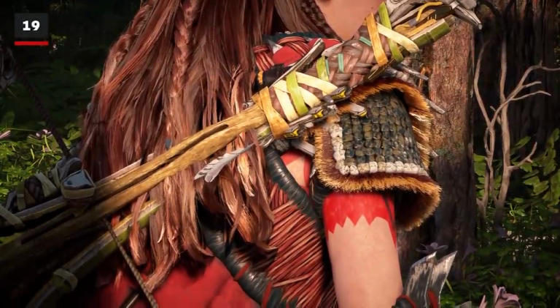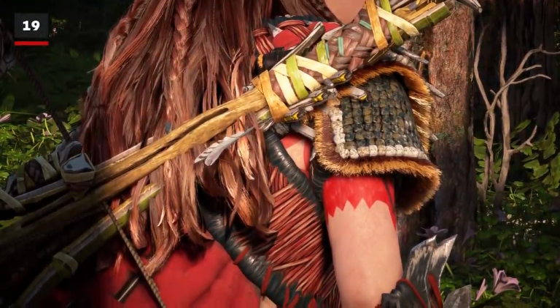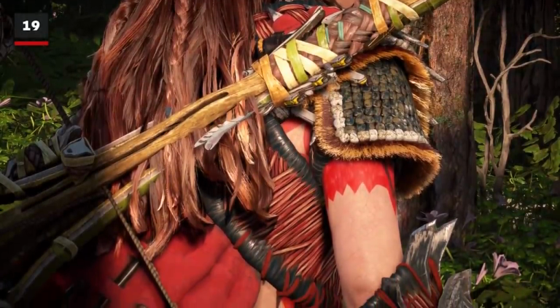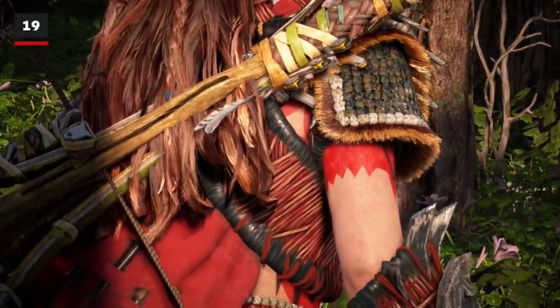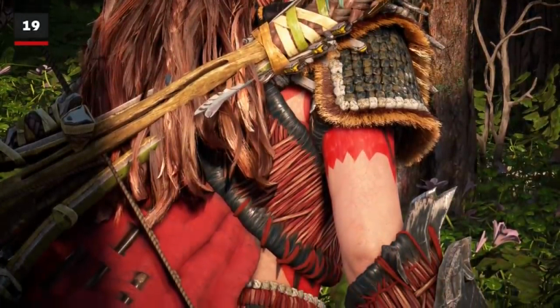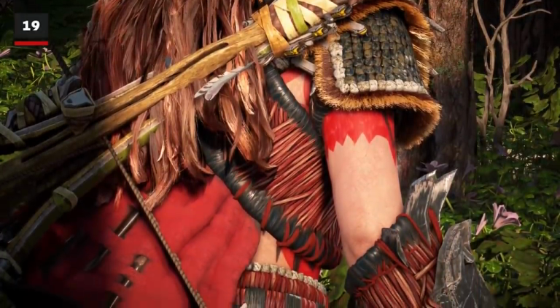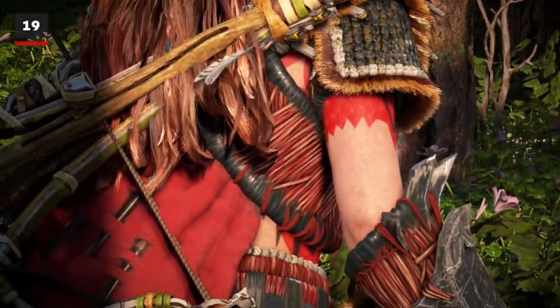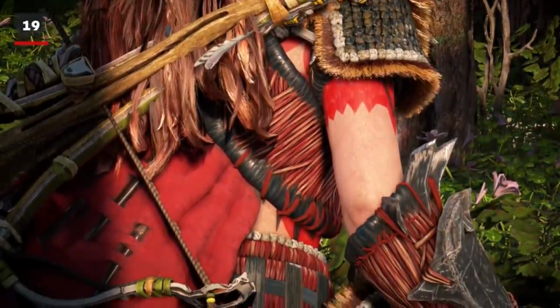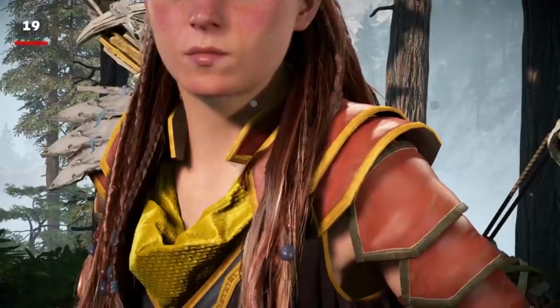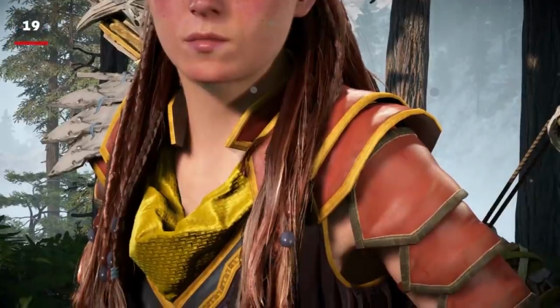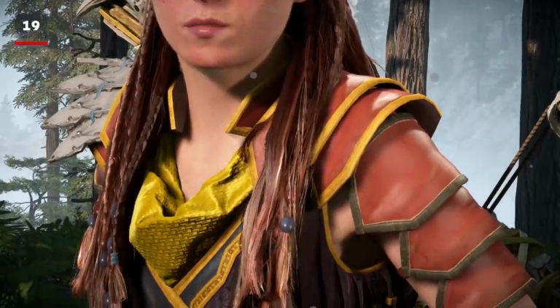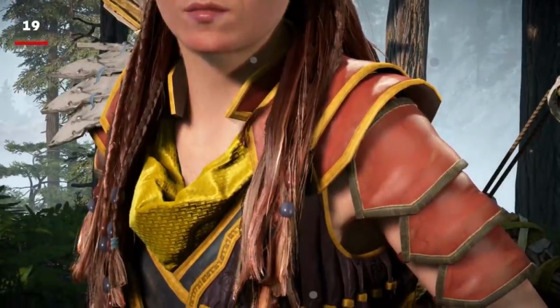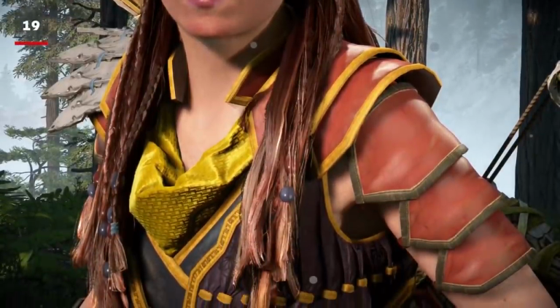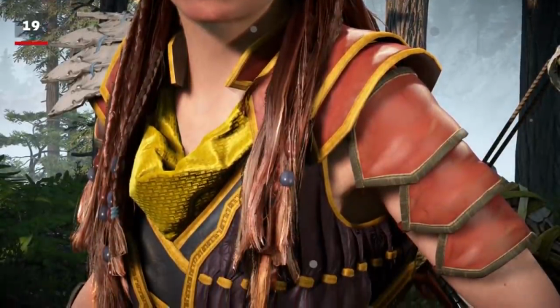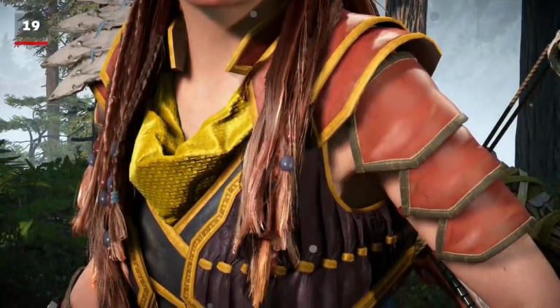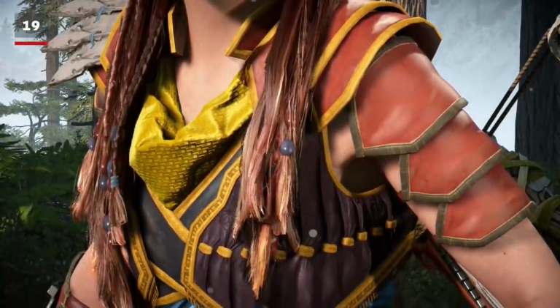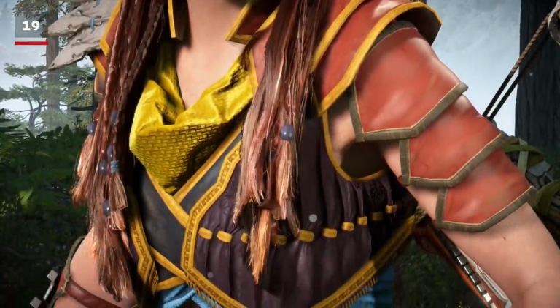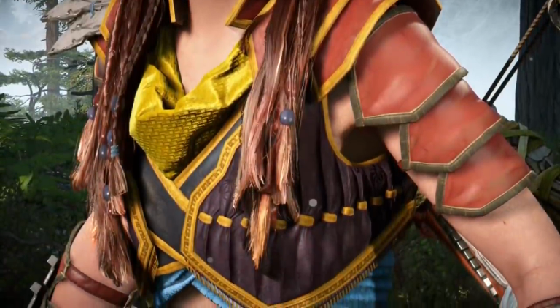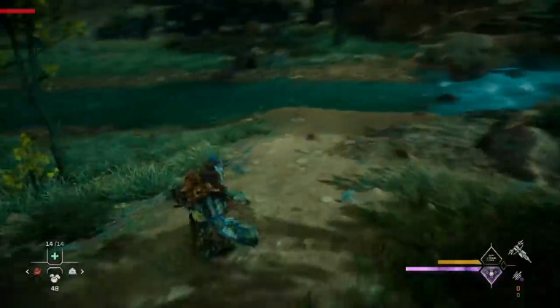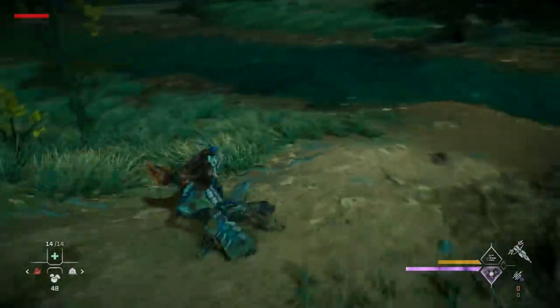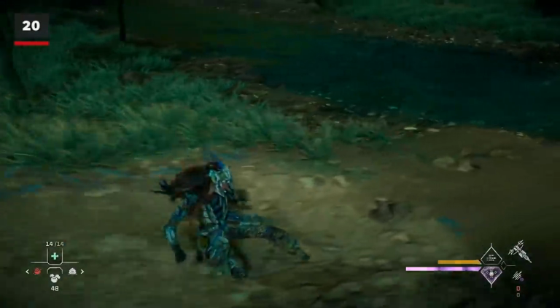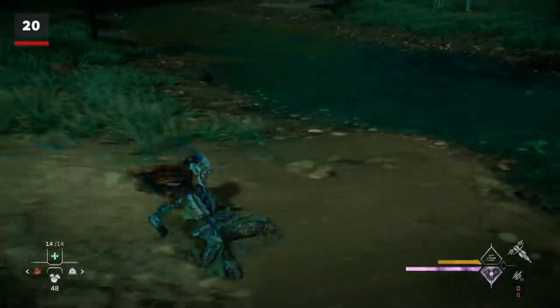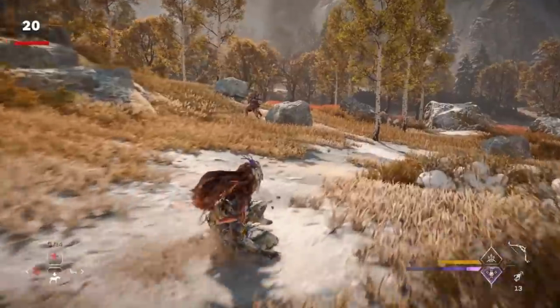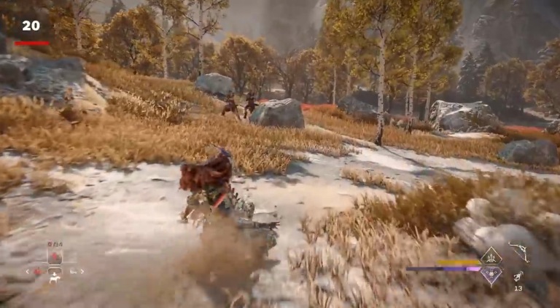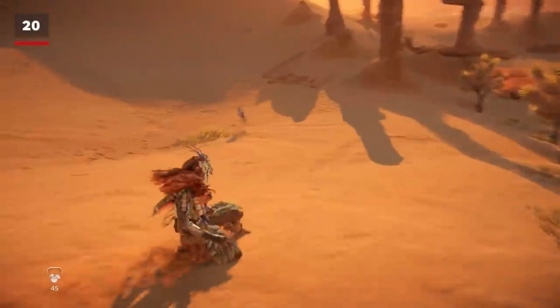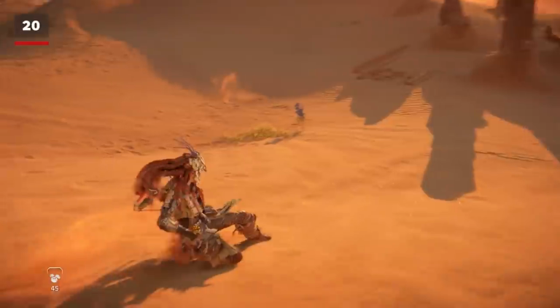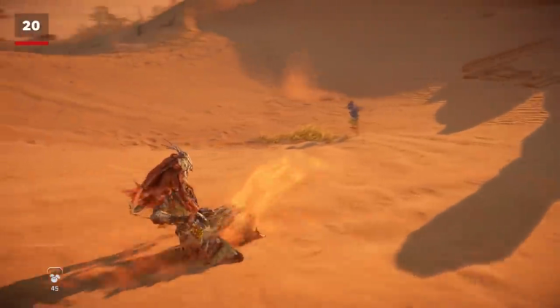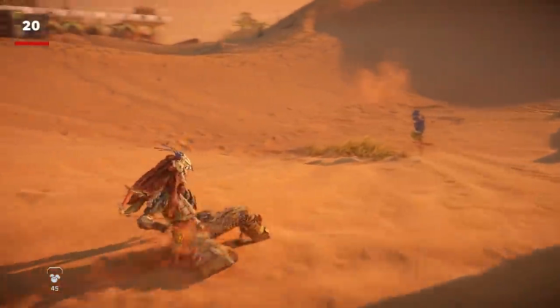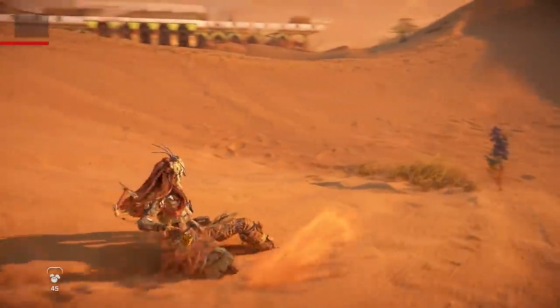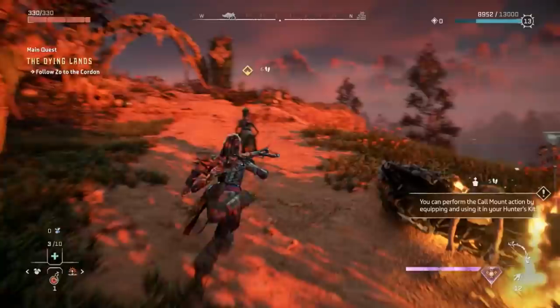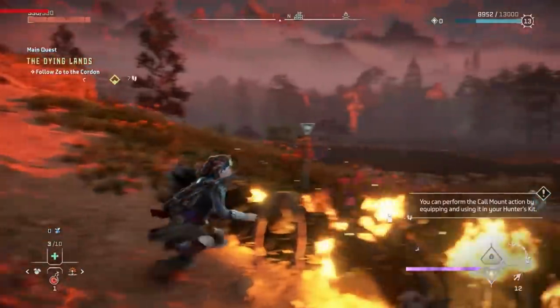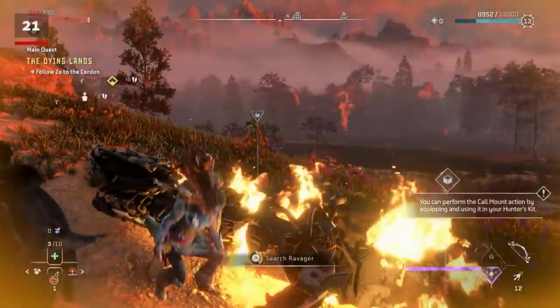Lighting can make a big difference in showing off the detail in Horizon Forbidden West's costumes. Depending on the angle, the light will highlight different patterns on the outfit. The outfits also get dirty, snowy, and sandy depending on where you slide.